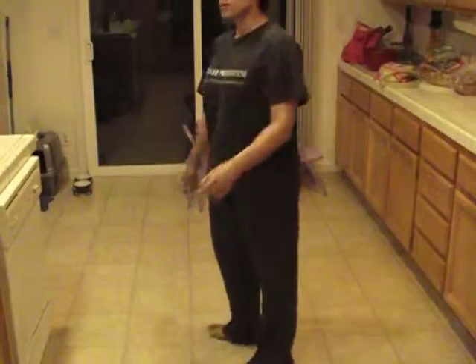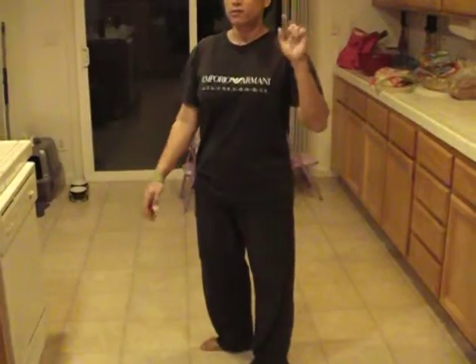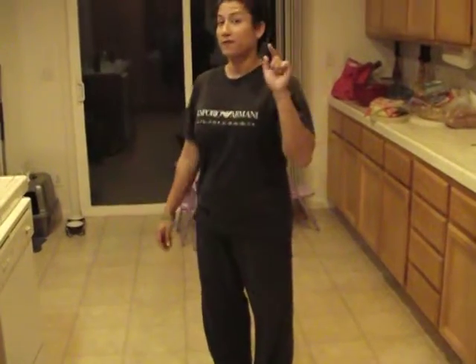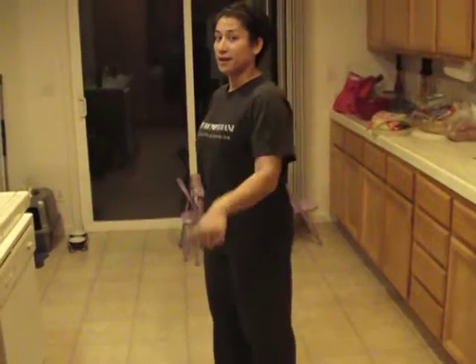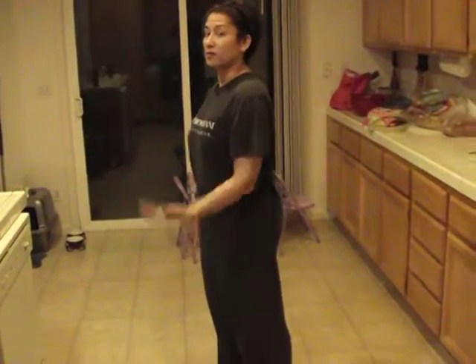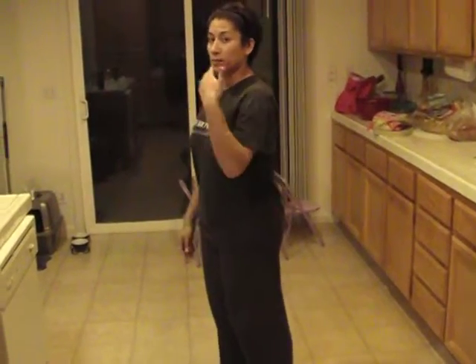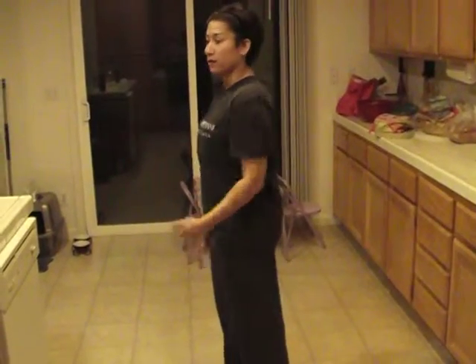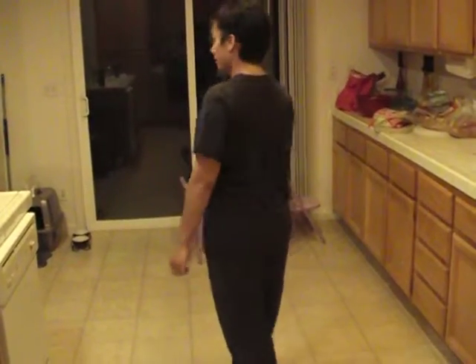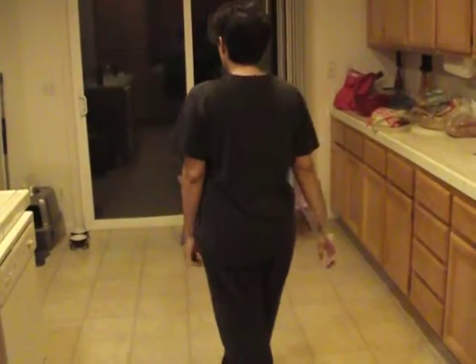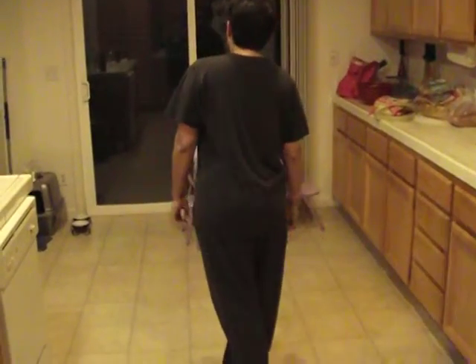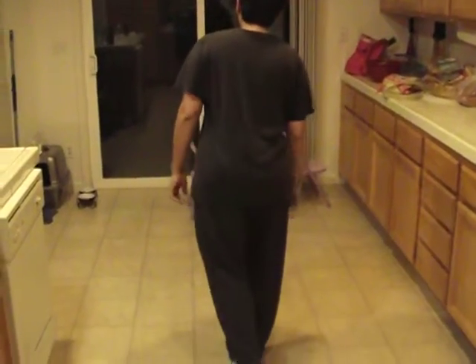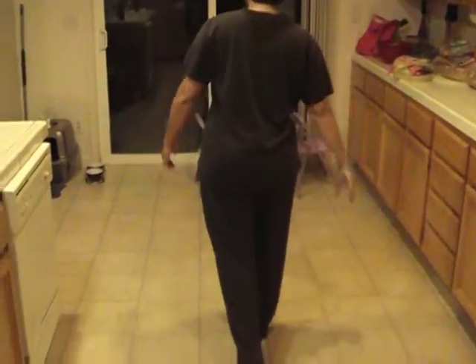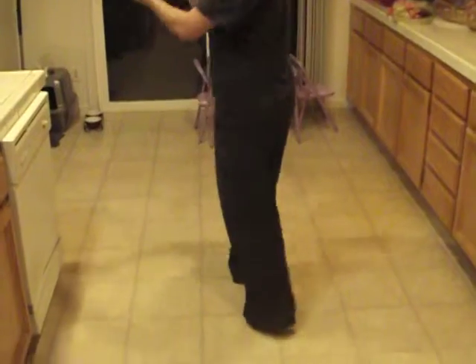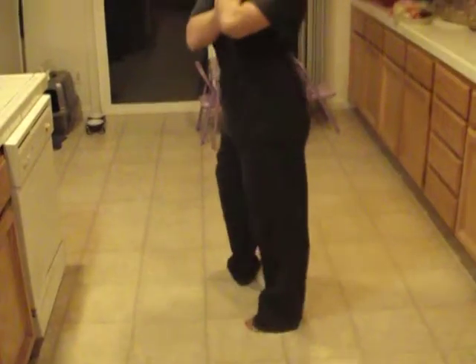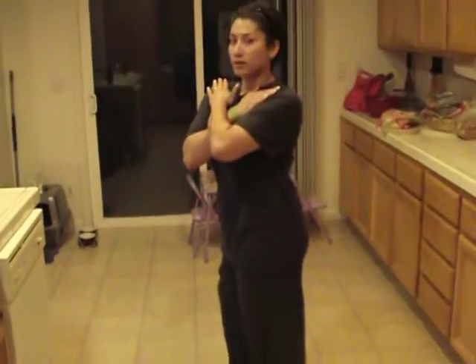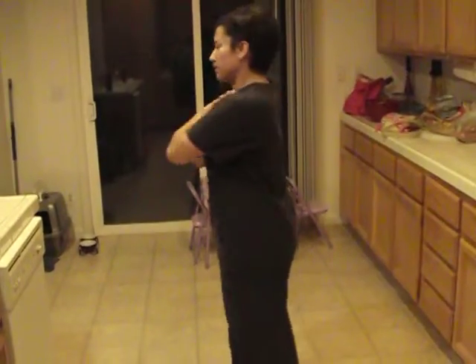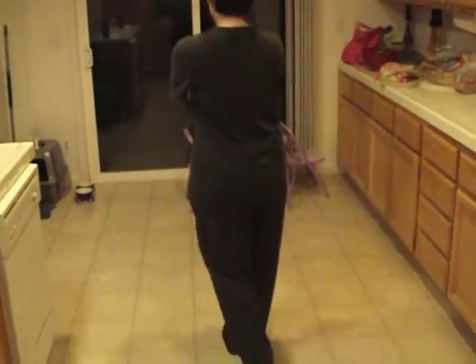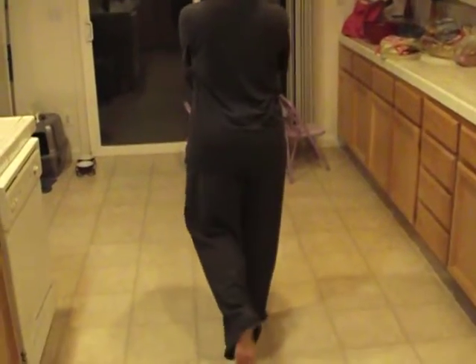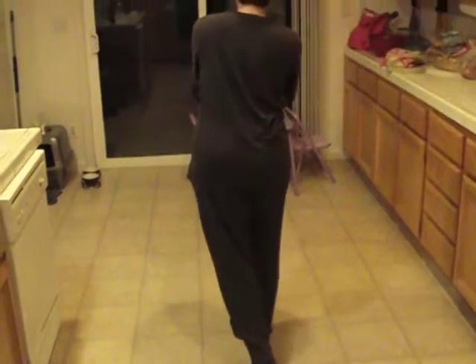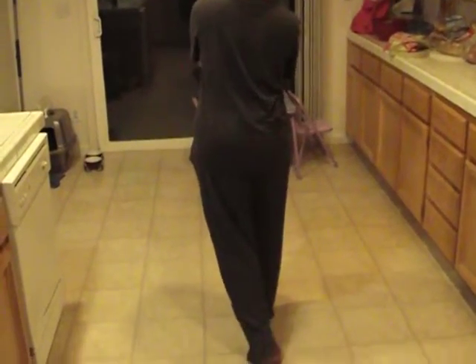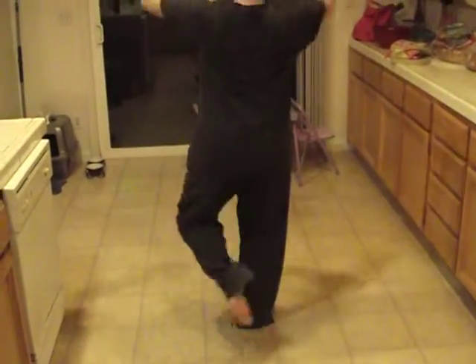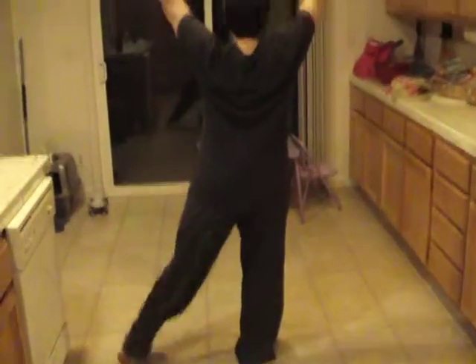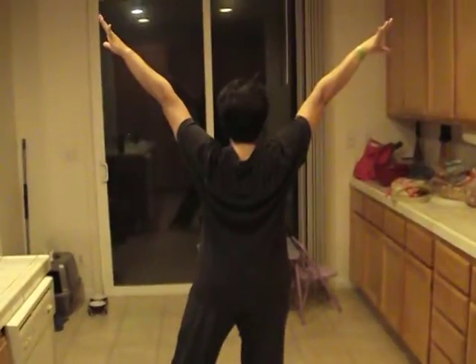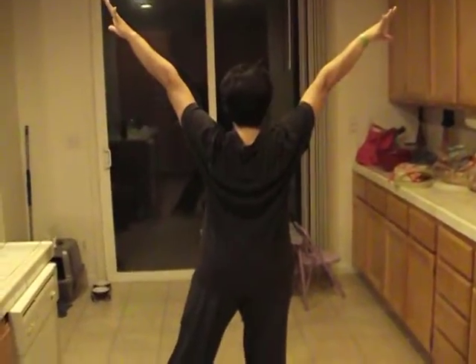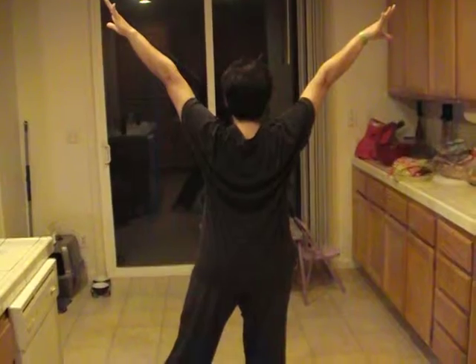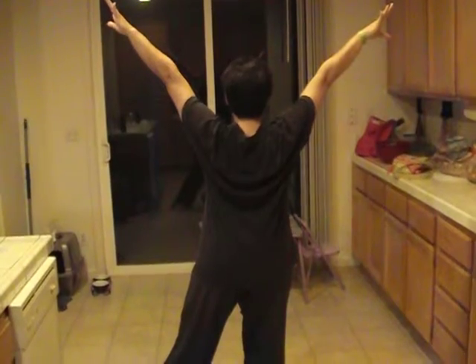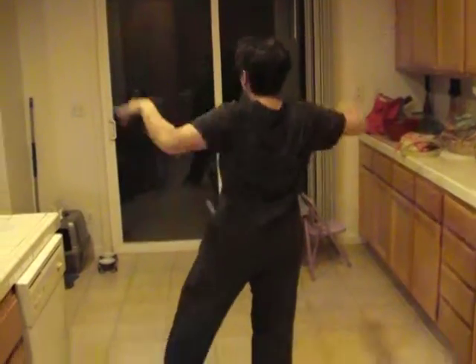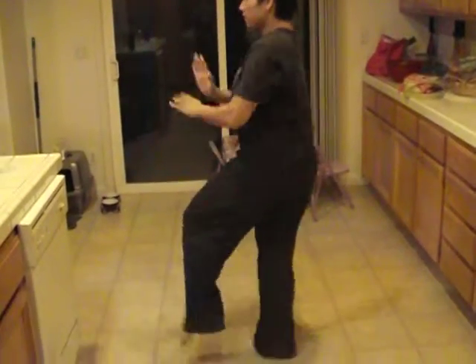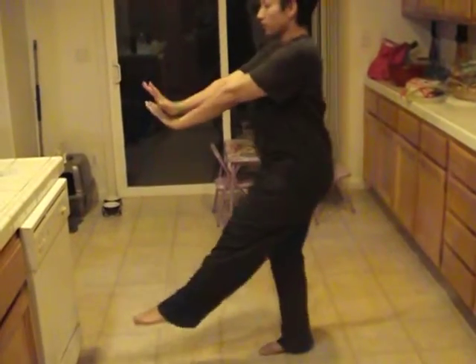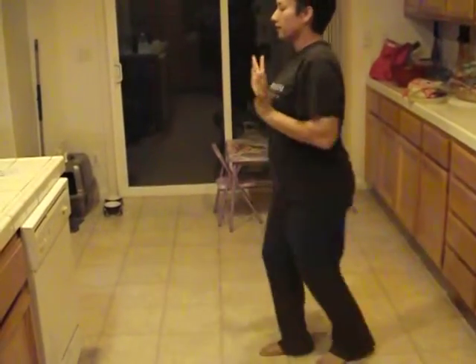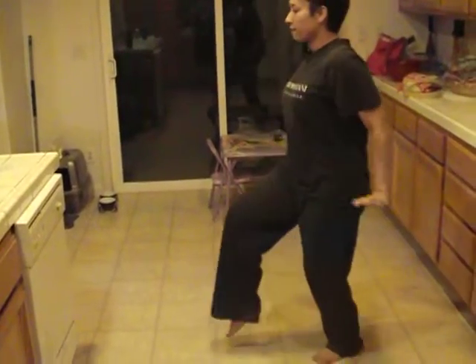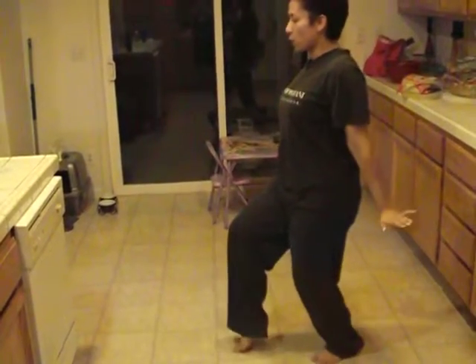So I'm going to do it the way you'll be facing, okay? So I will be your mirror. Left leg back, arms crossed on the chest. So you're going to open up one, two, three, four.